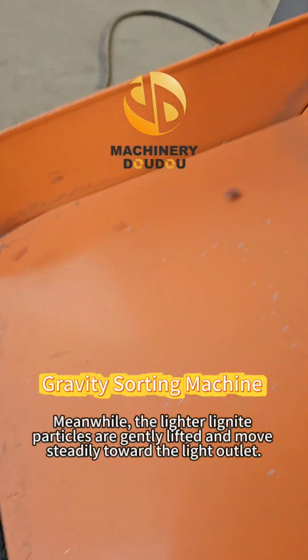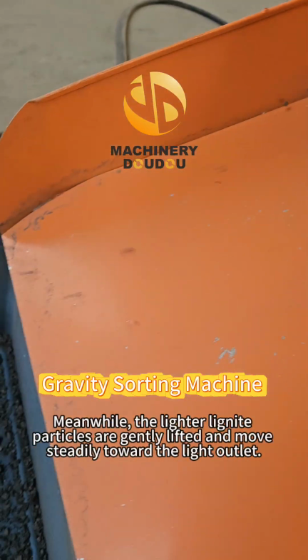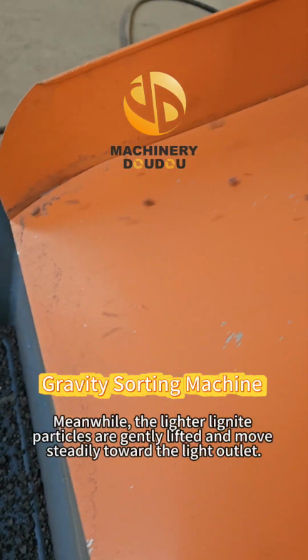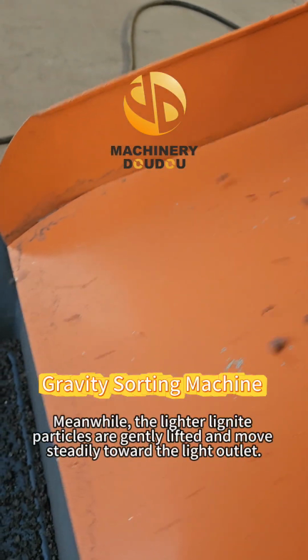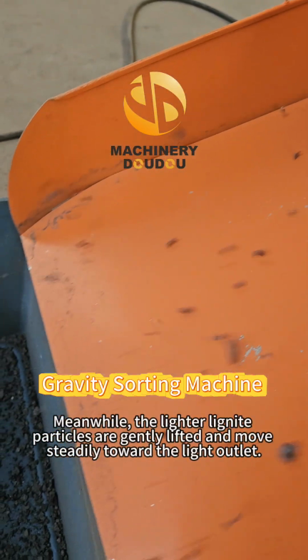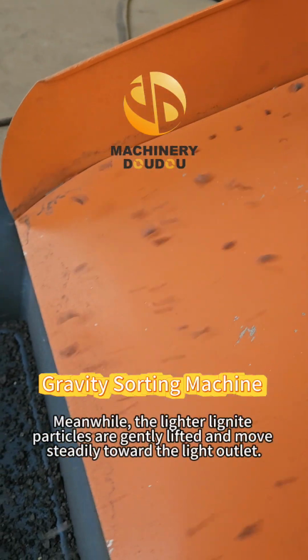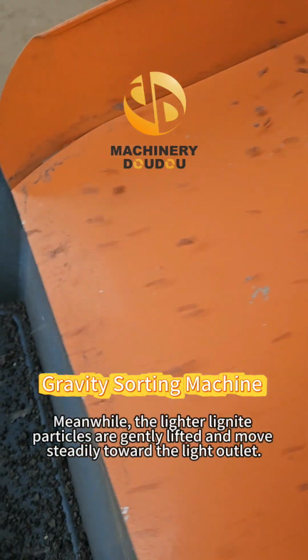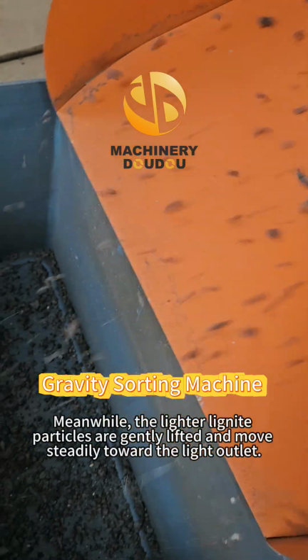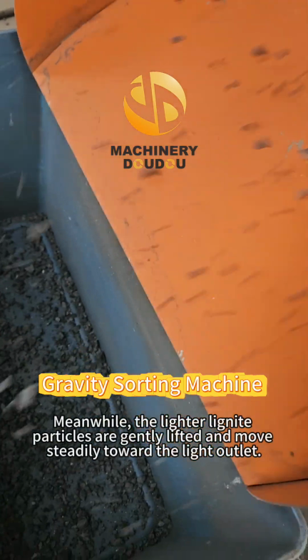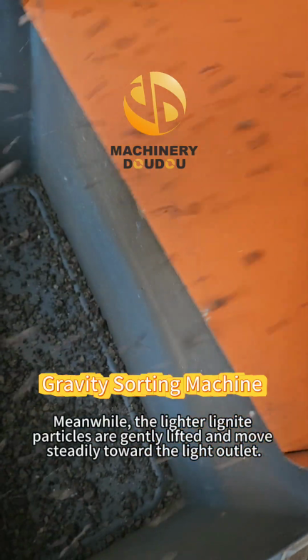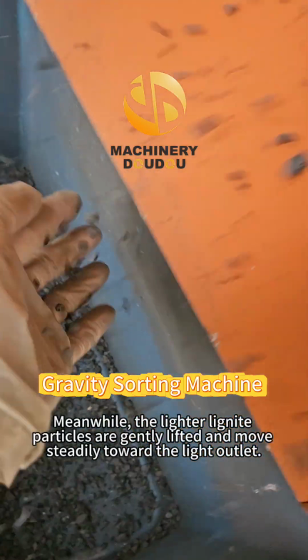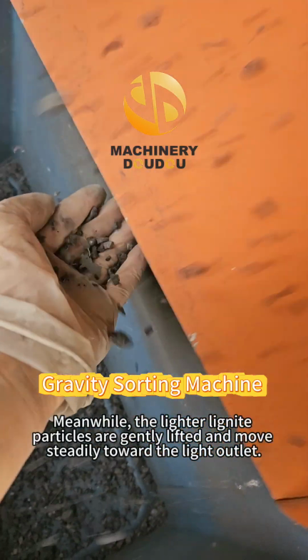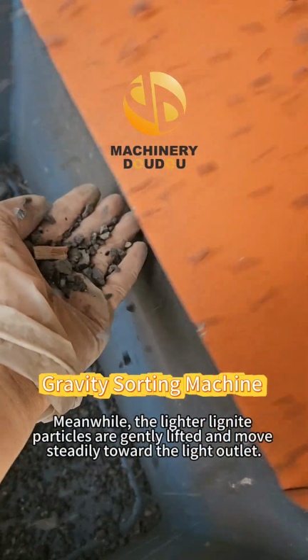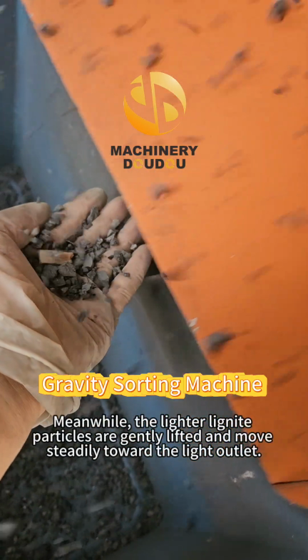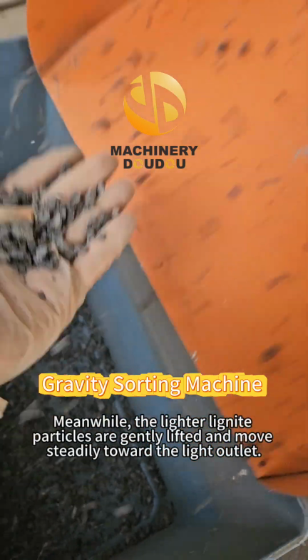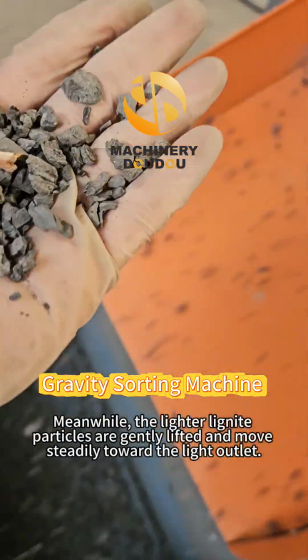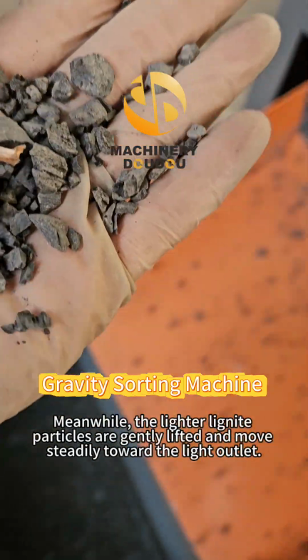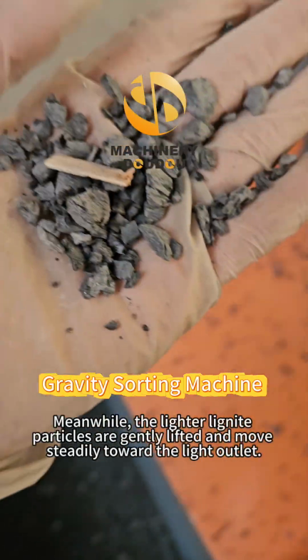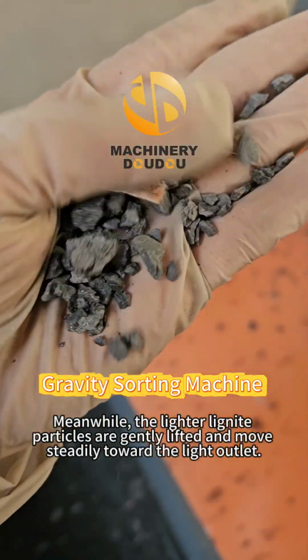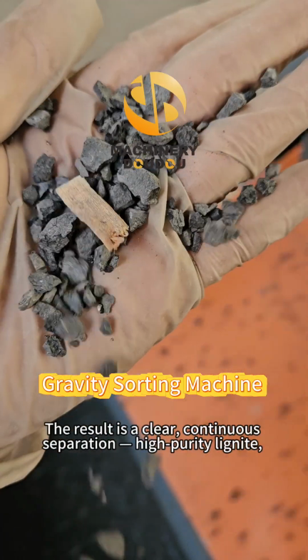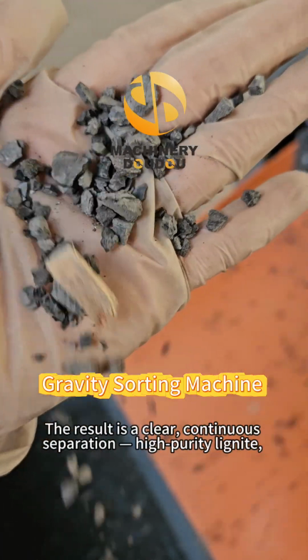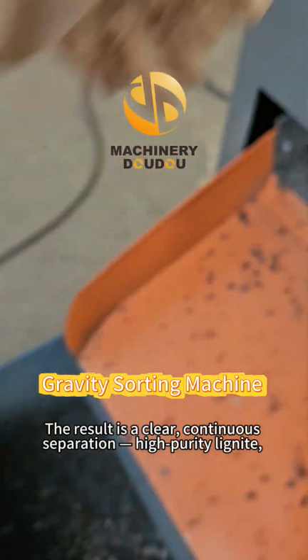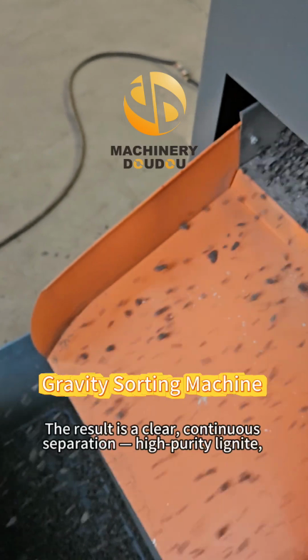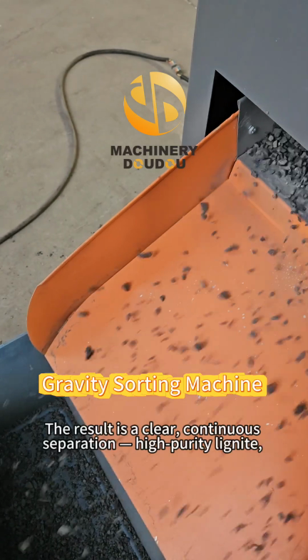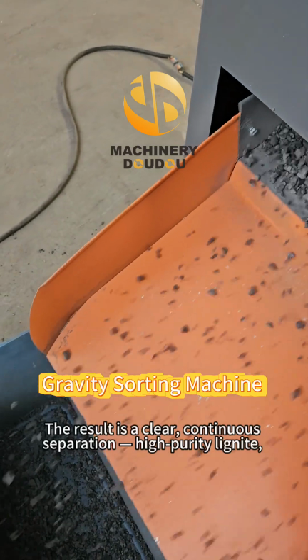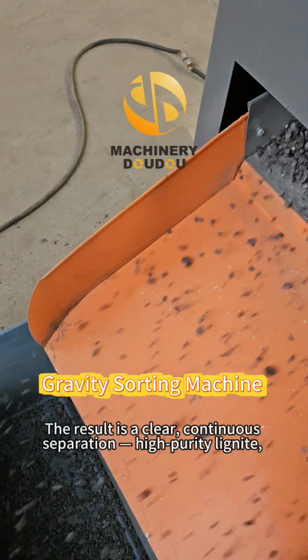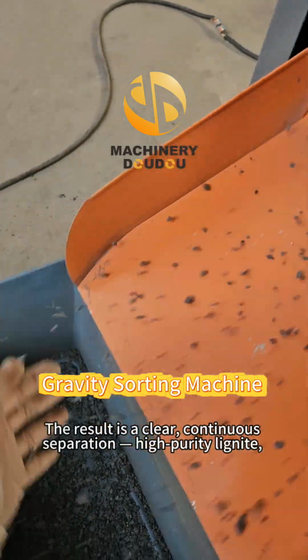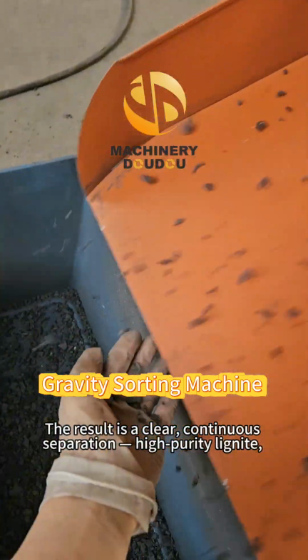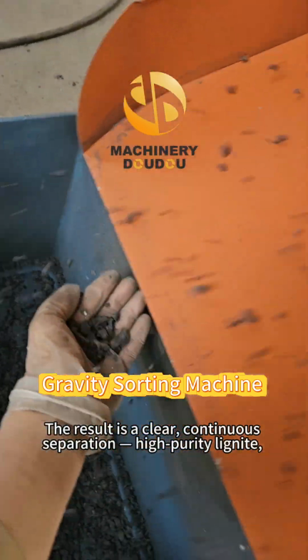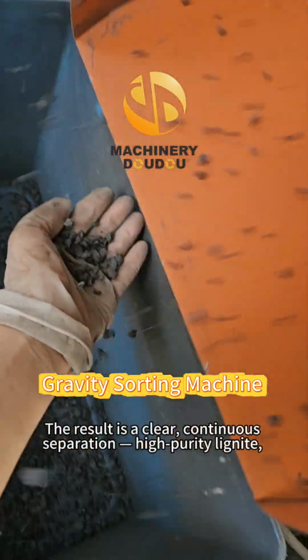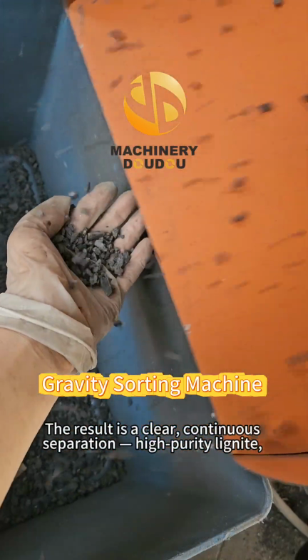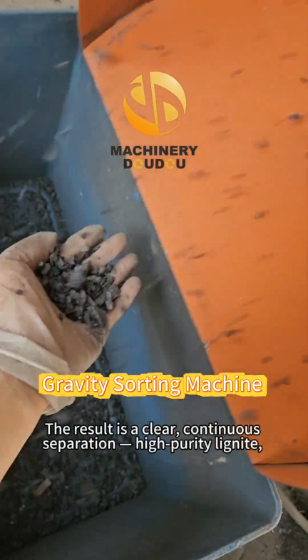Meanwhile, the lighter lignite particles are gently lifted and moved steadily towards the light outlet. The result is a clear, continuous separation — high-purity lignite,